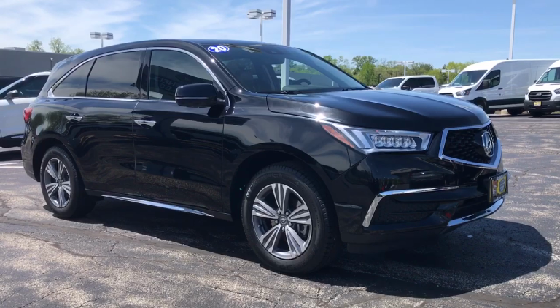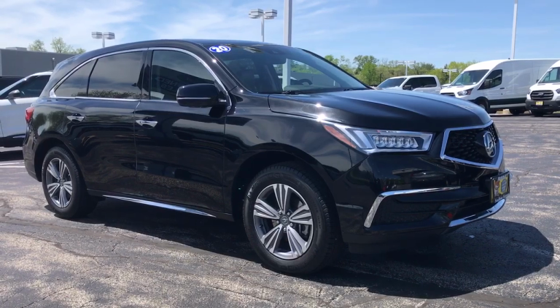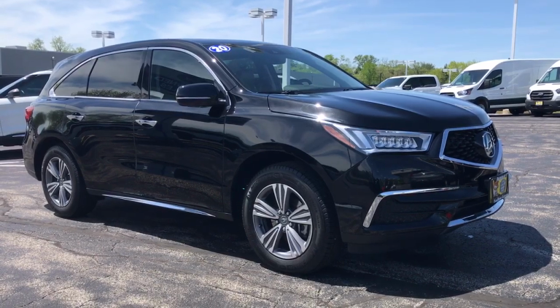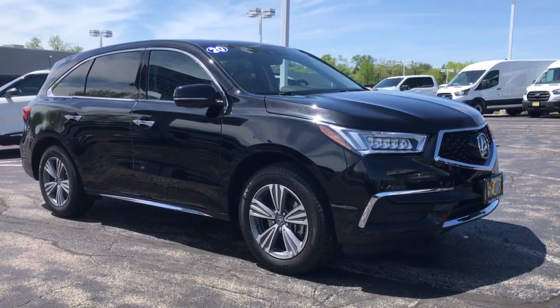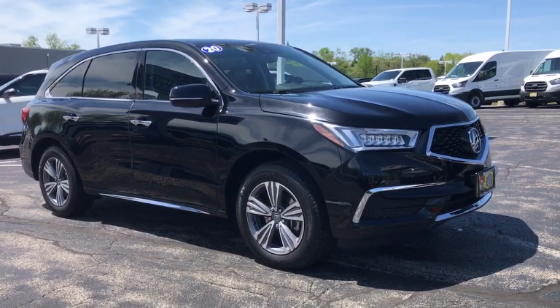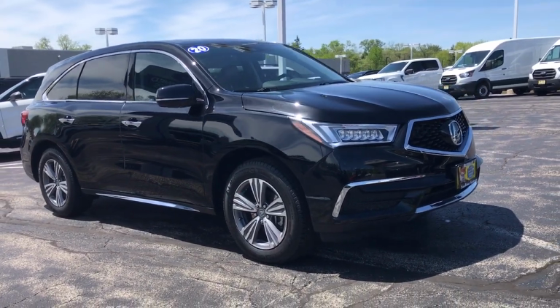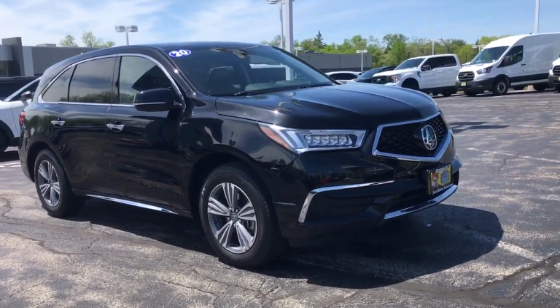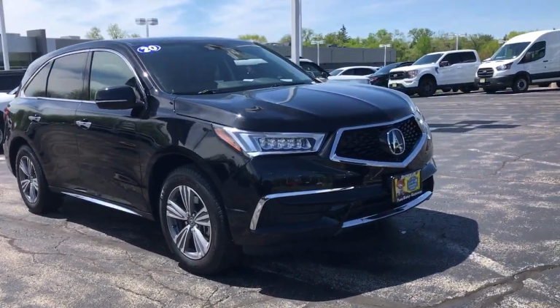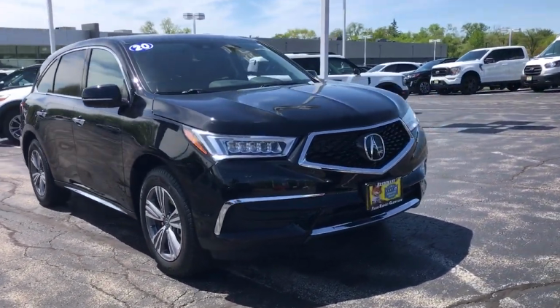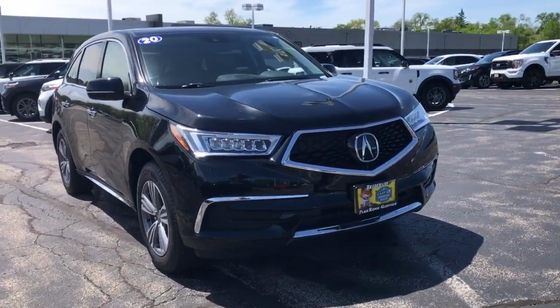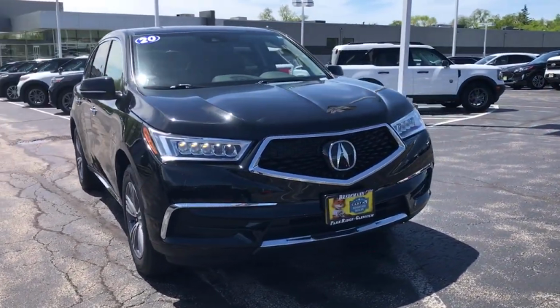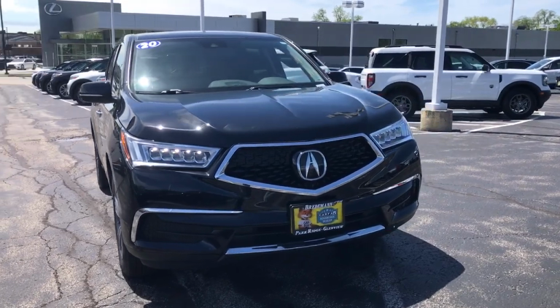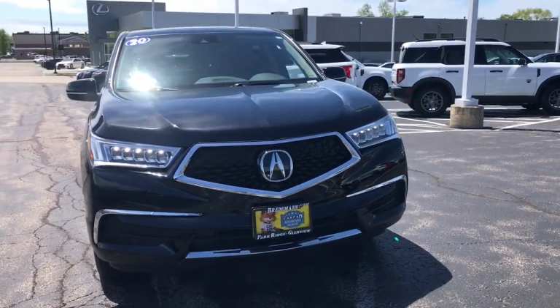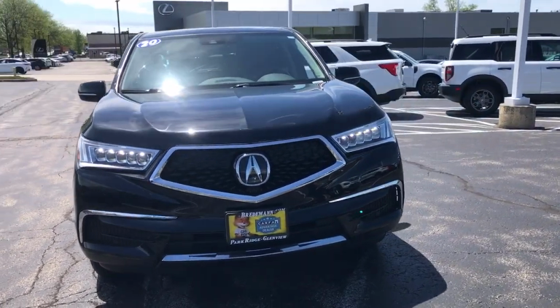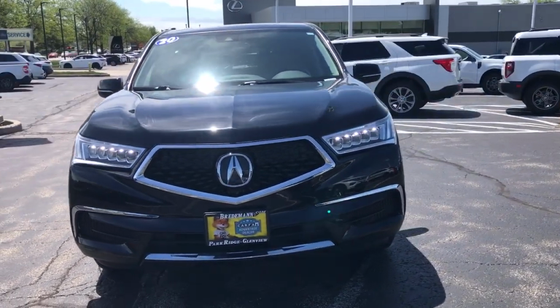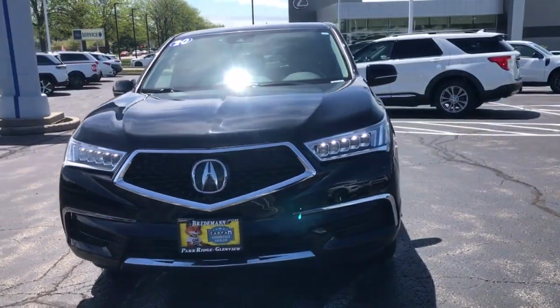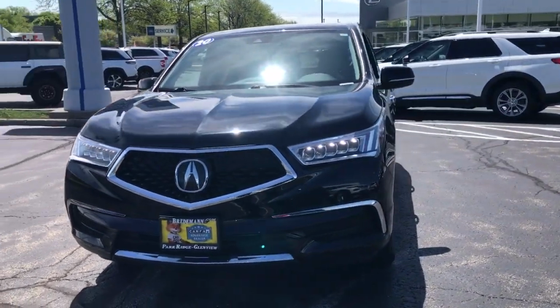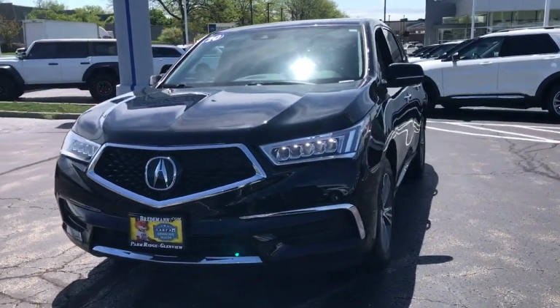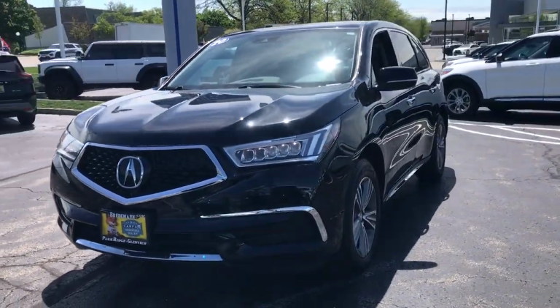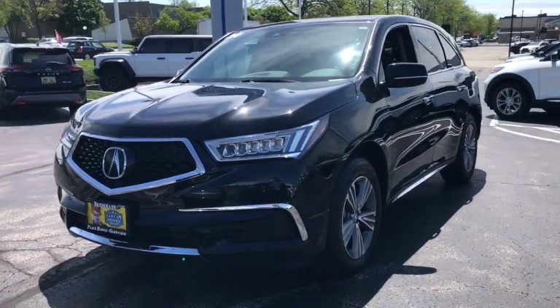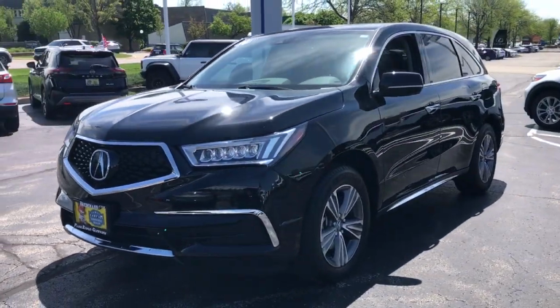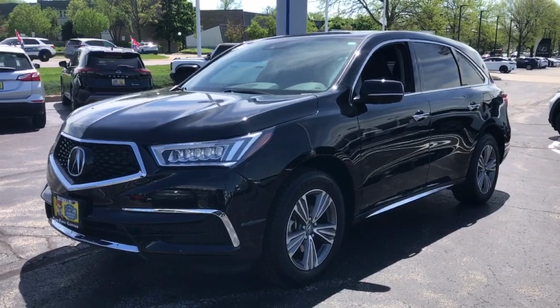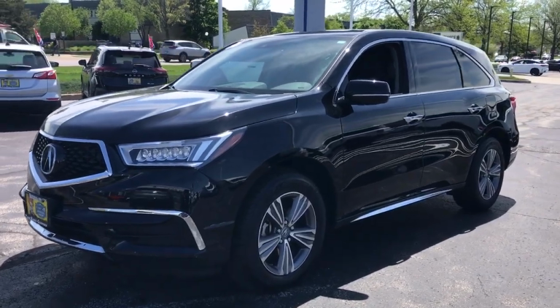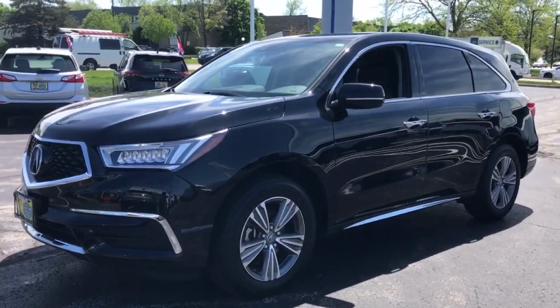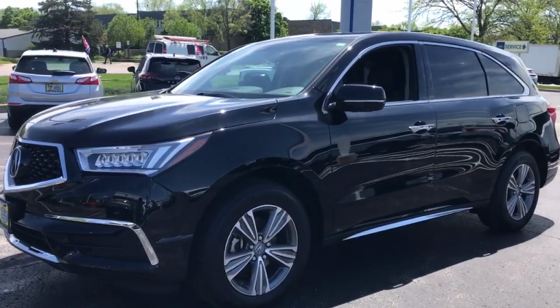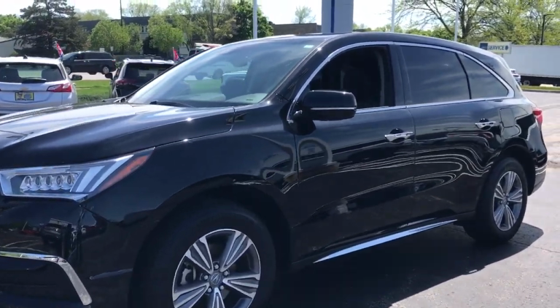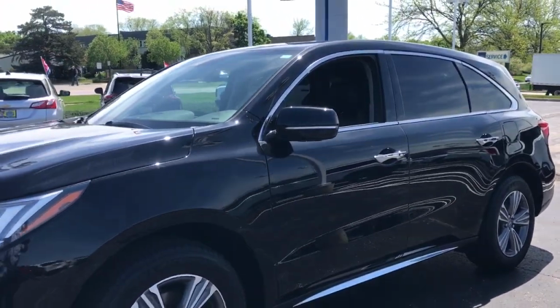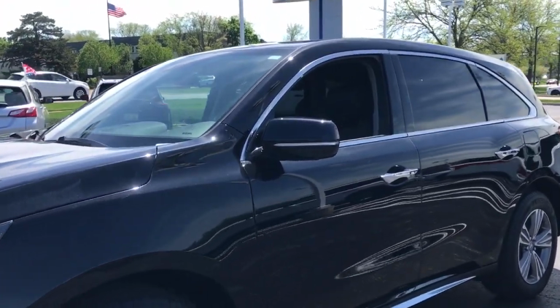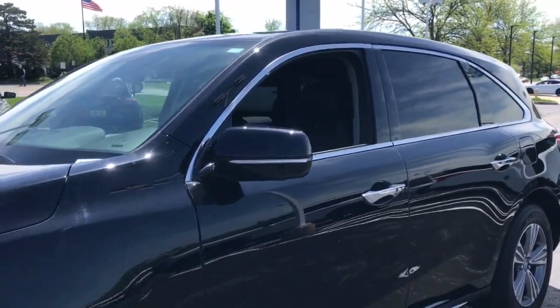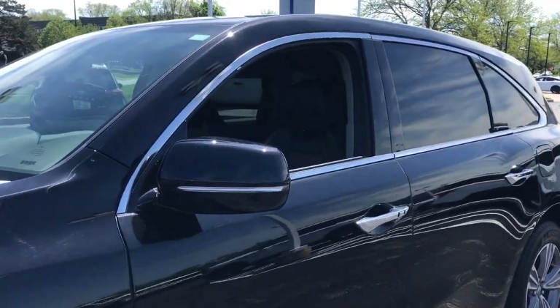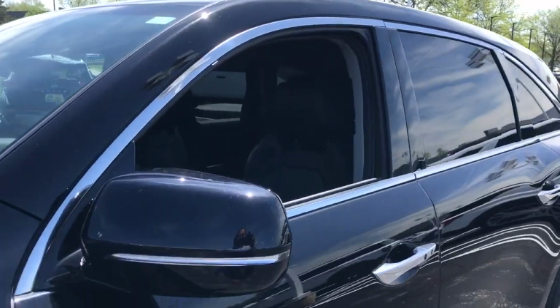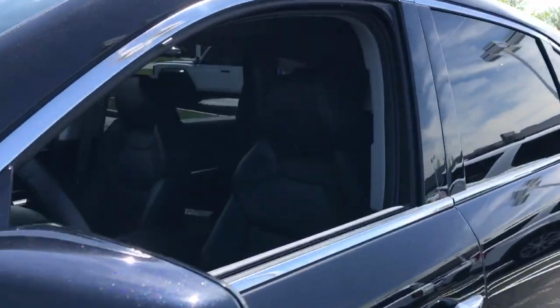Take a moment to check out the 2020 Acura MDX. With less than 25,000 miles on the odometer, this vehicle stands out from the rest. Experience the power, luxury, and superior handling of the MDX.